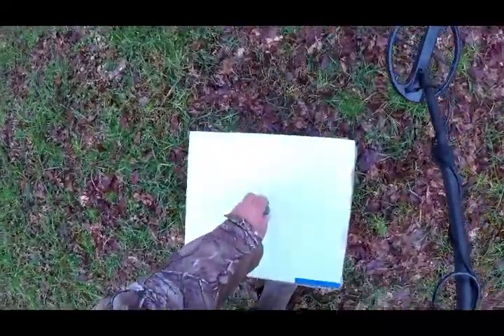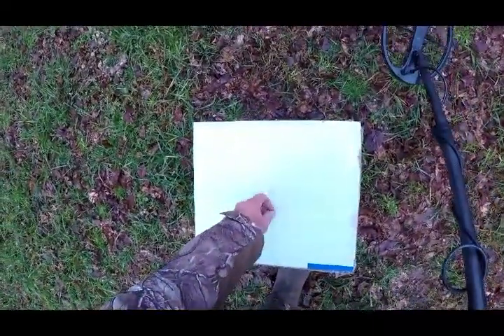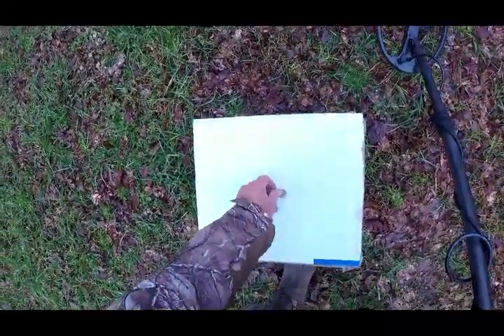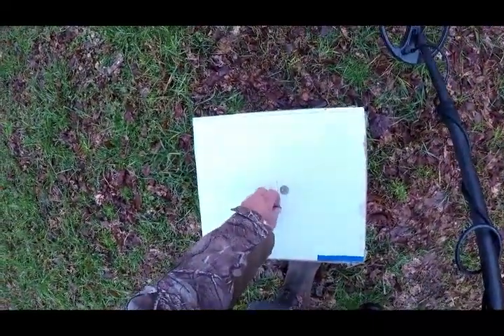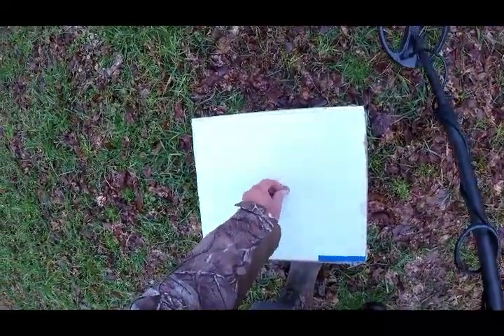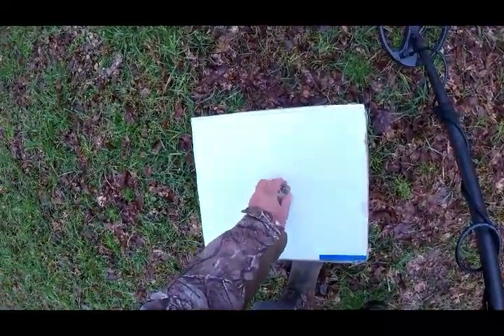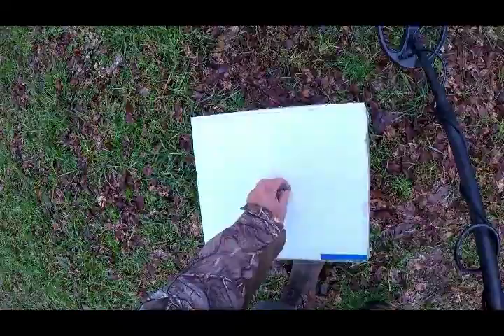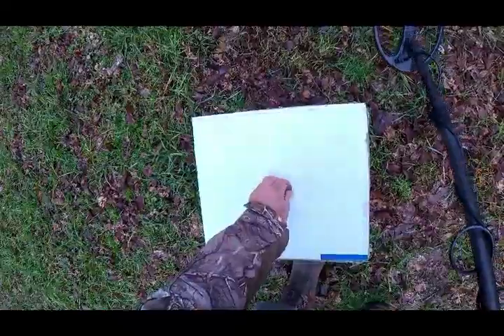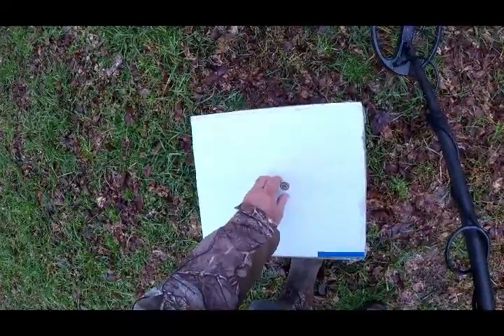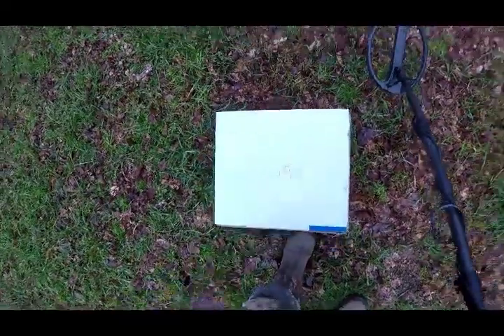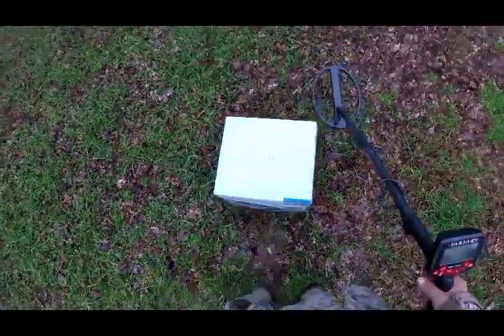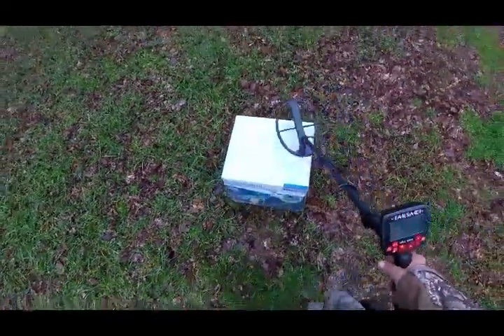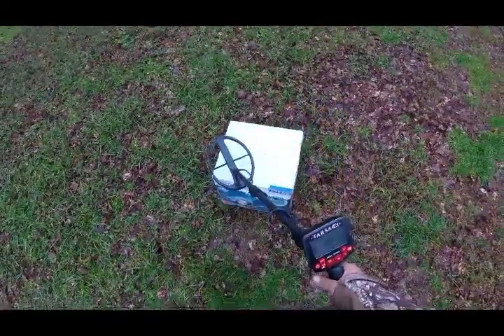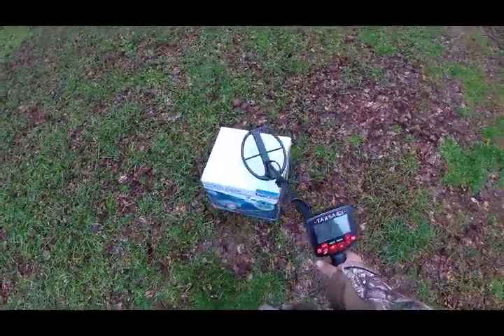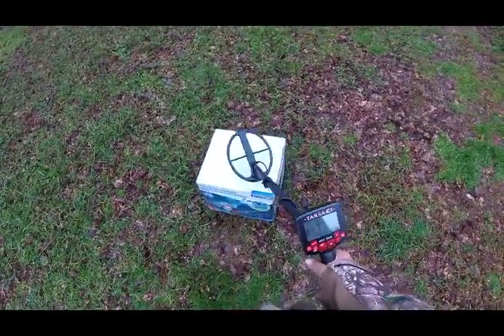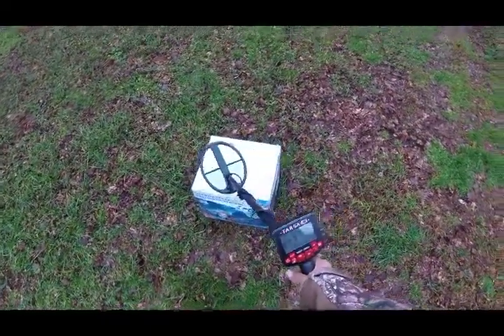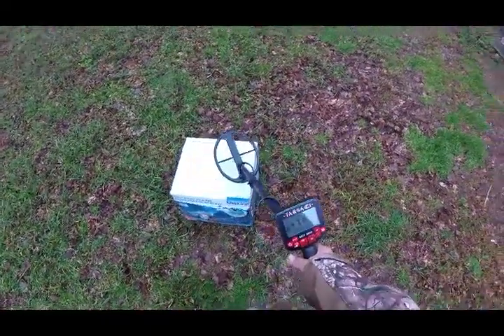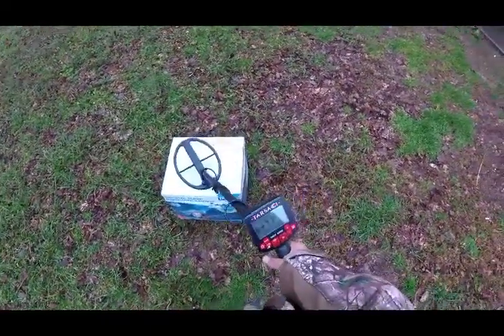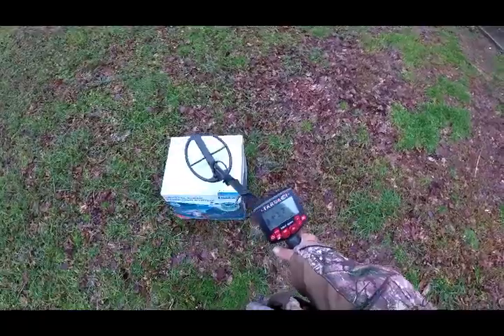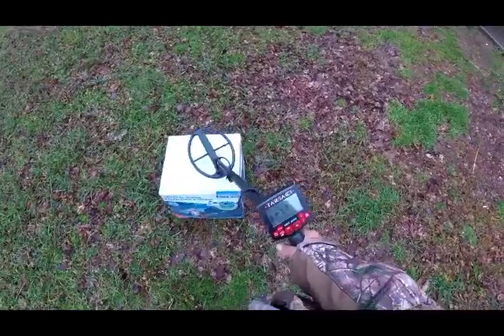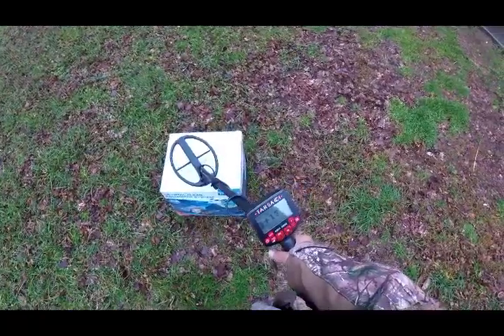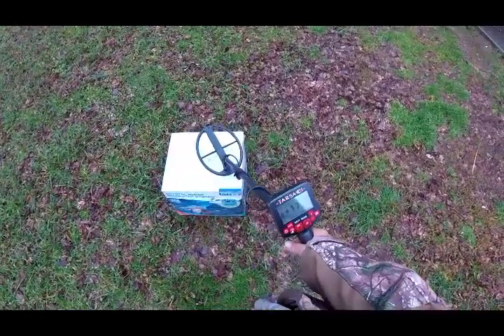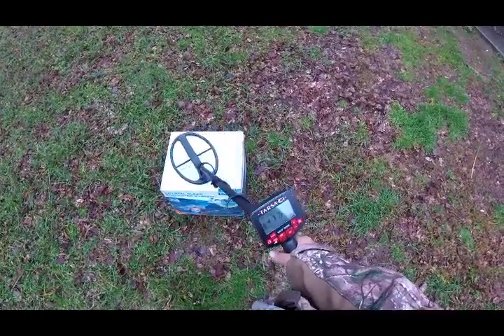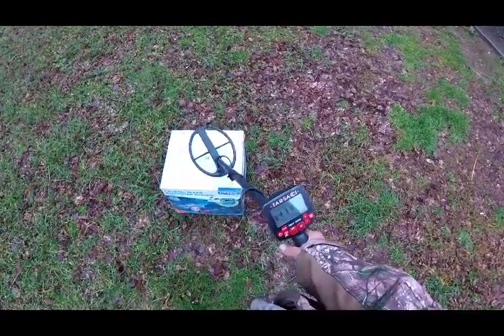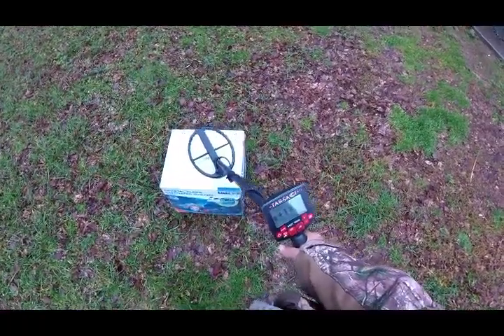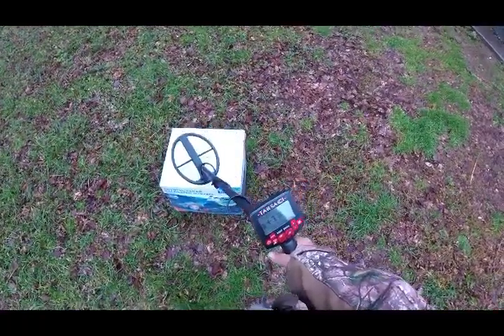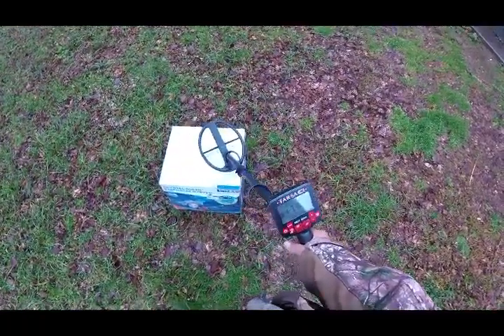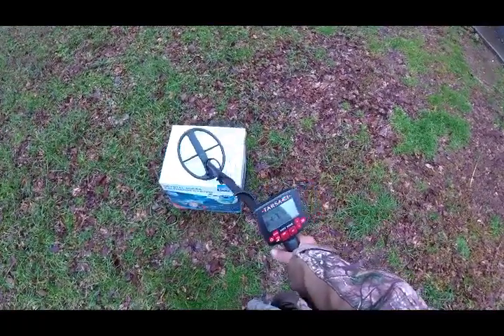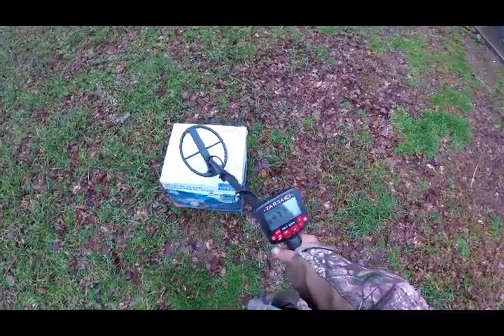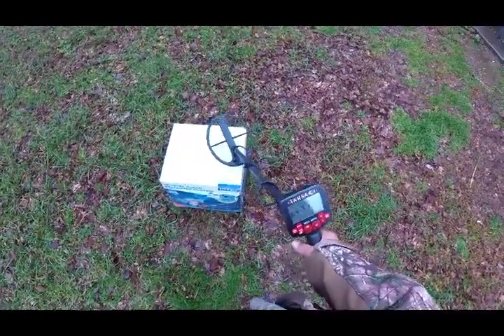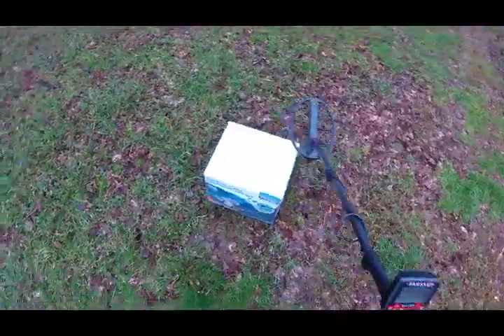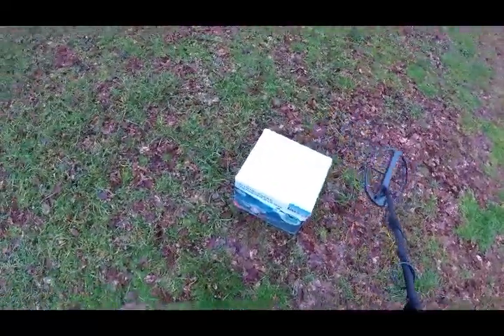Now I'm going to put the dime on top of the nickel. Looks like it reads 17.